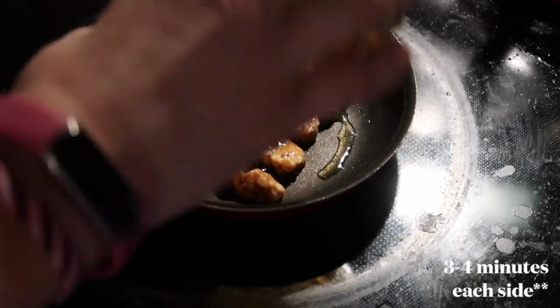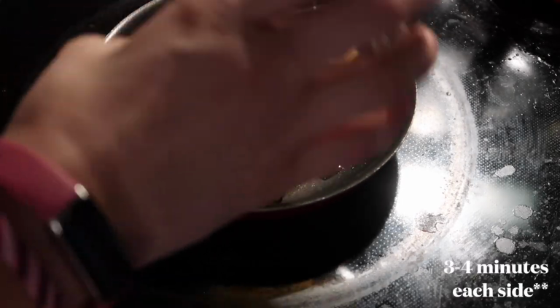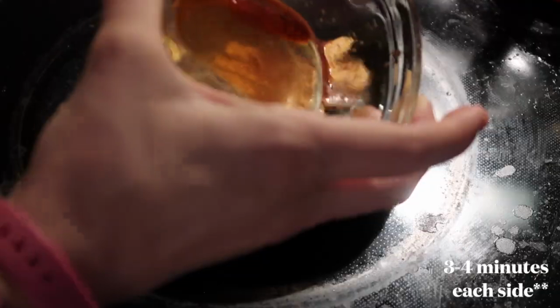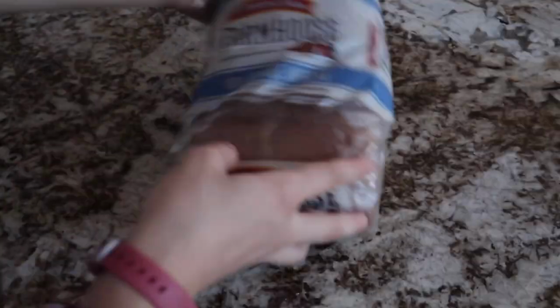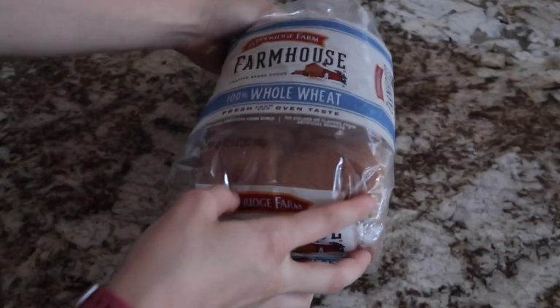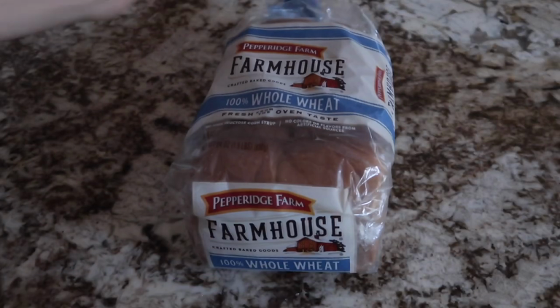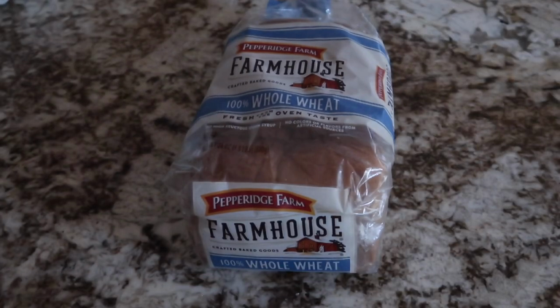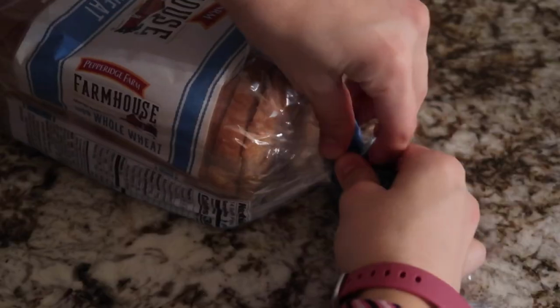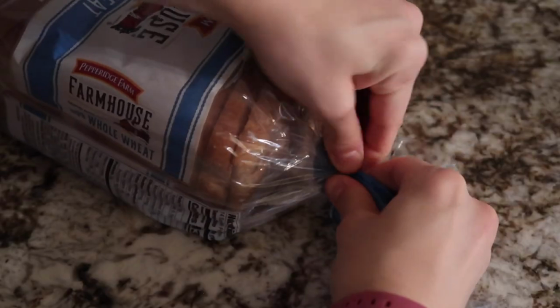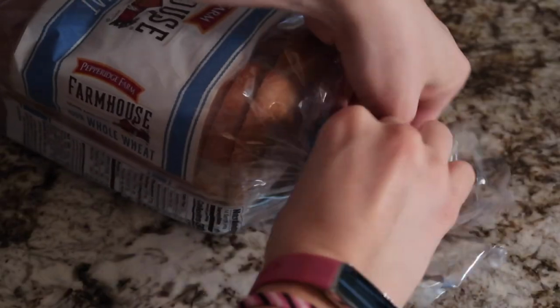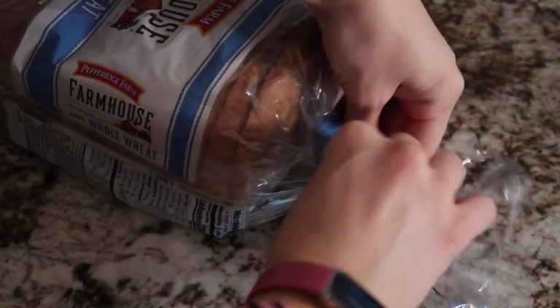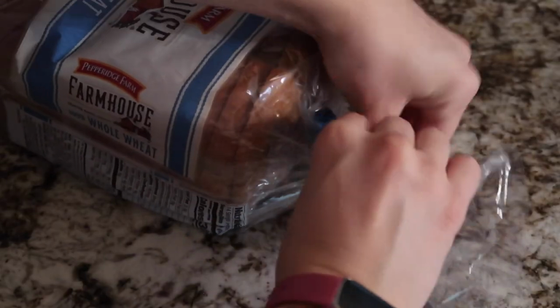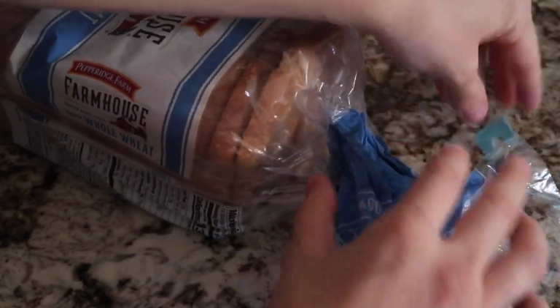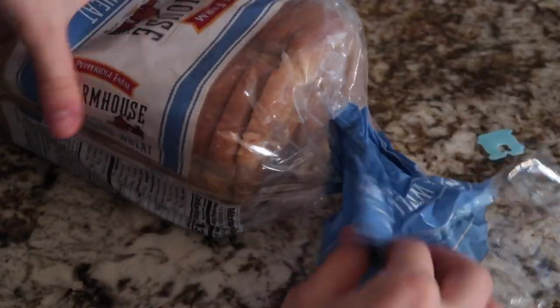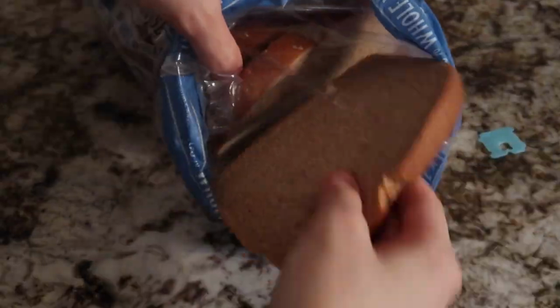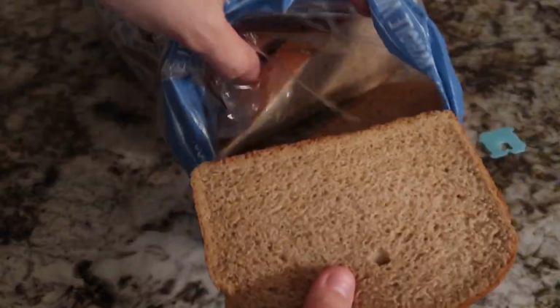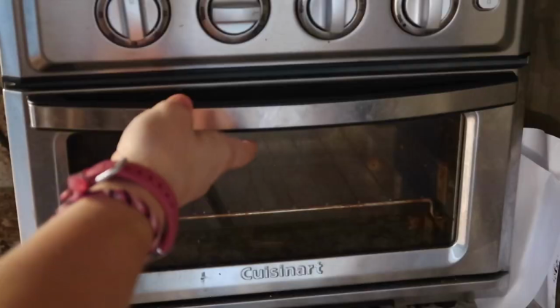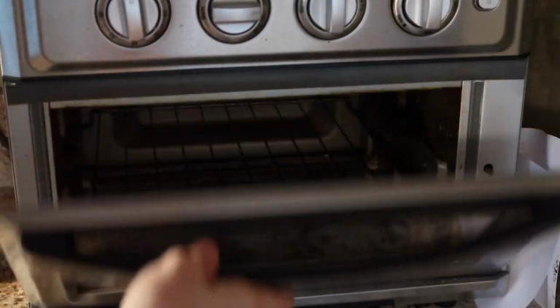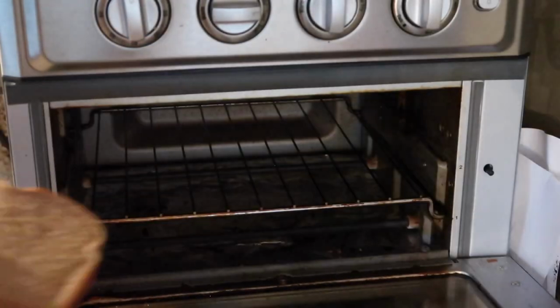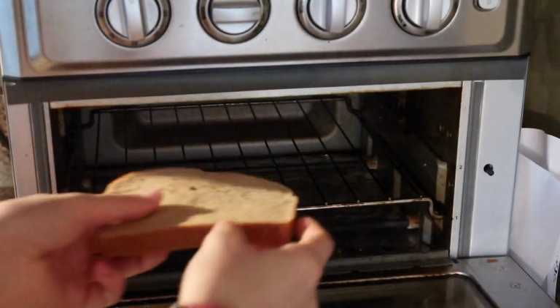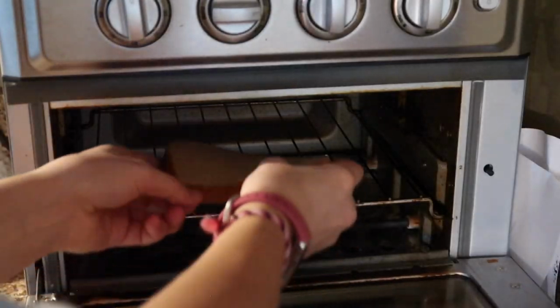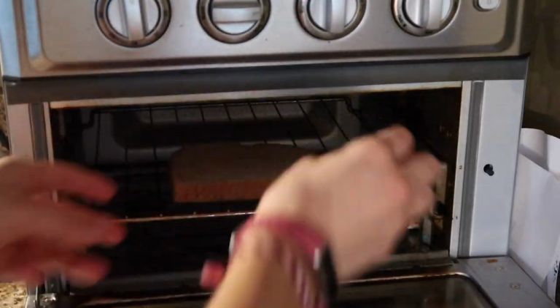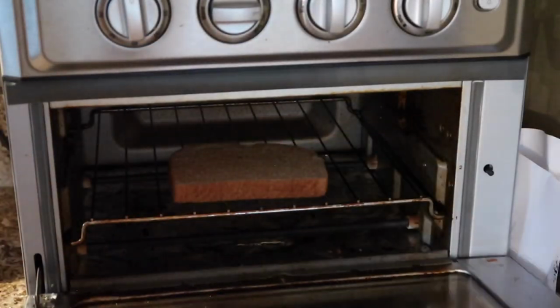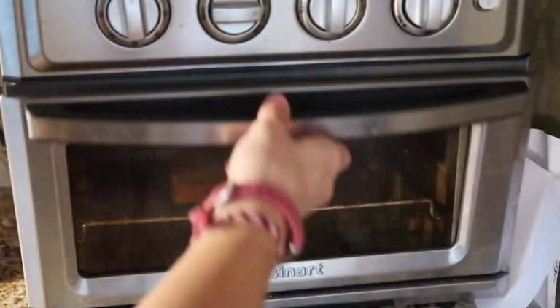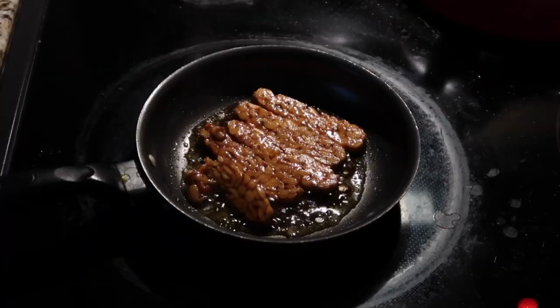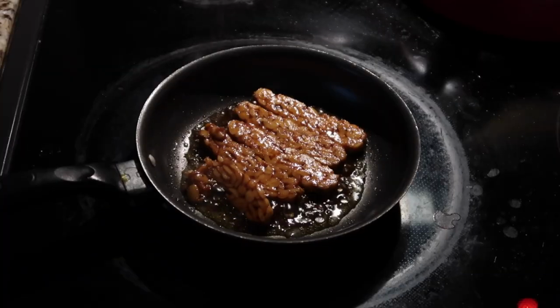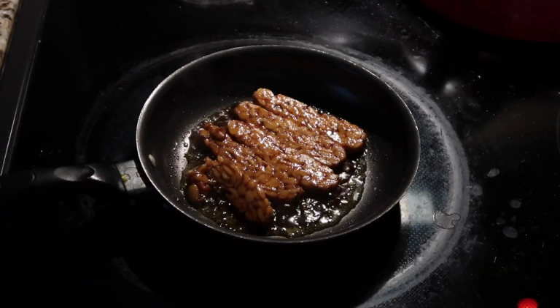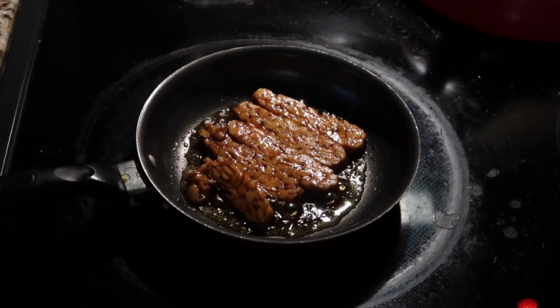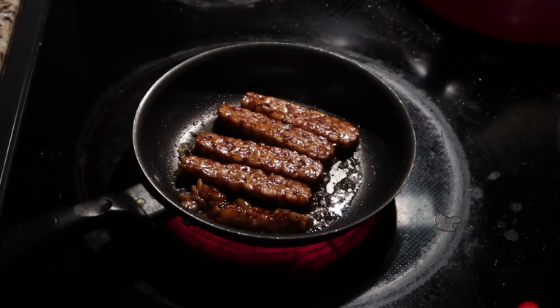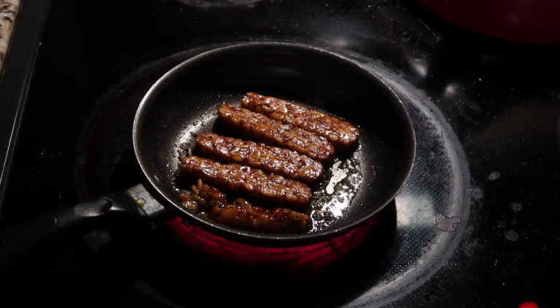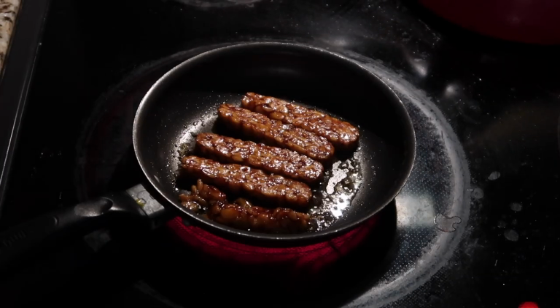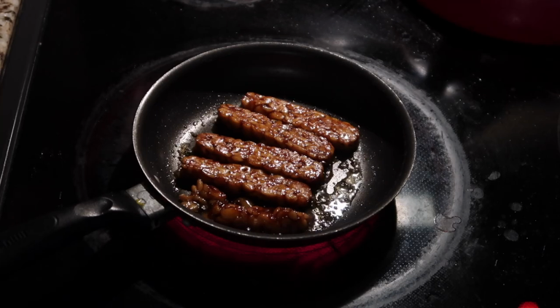Cook for about five to seven-ish minutes. While that's cooking, start on your bread. I use this whole wheat bread, it's good, and toasted it. And this is what it'll look like when it's cooking — kind of like a glaze forms, so delicious.